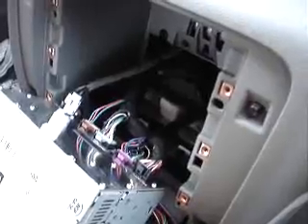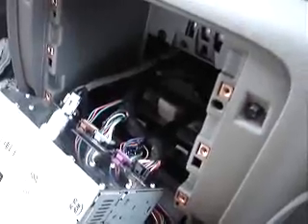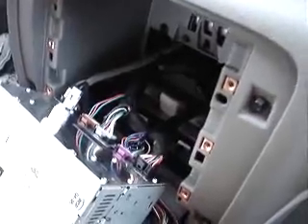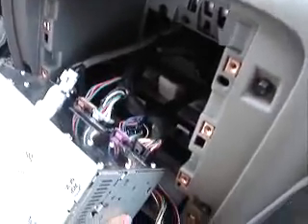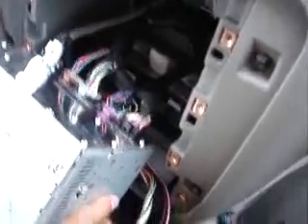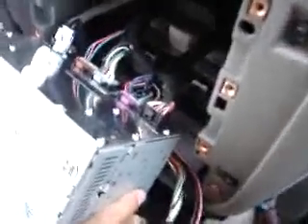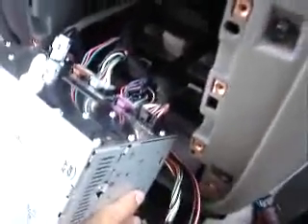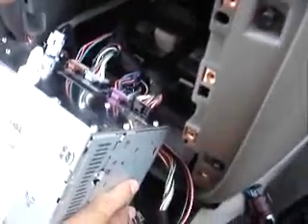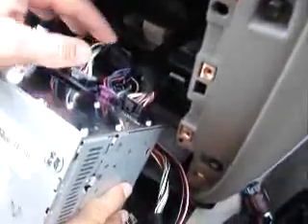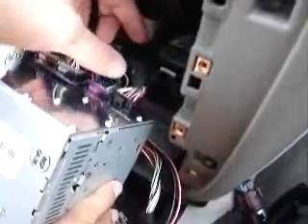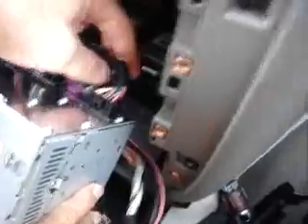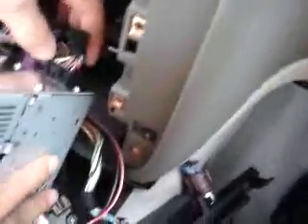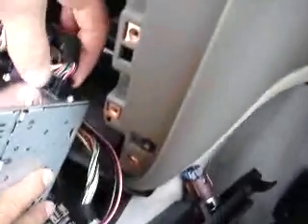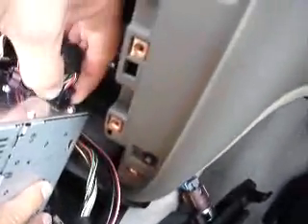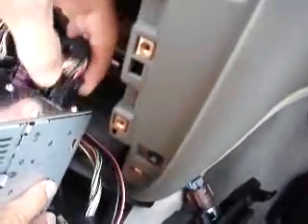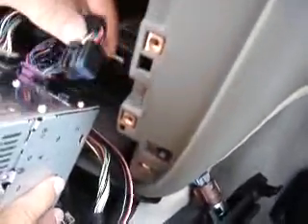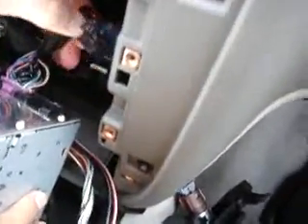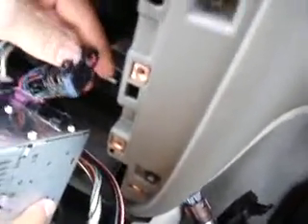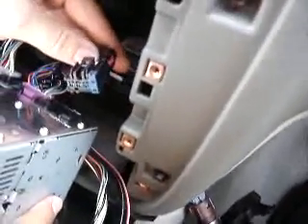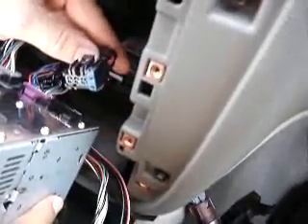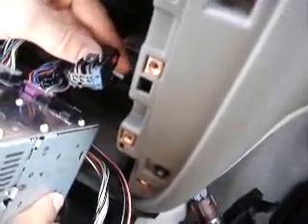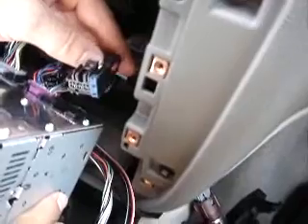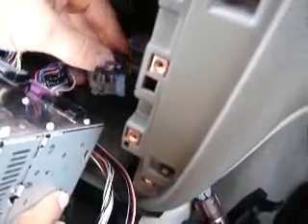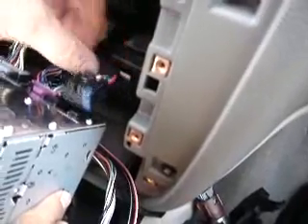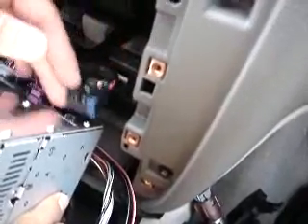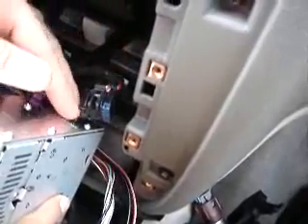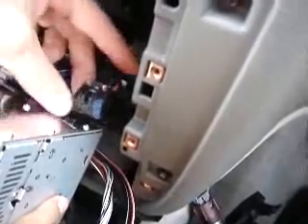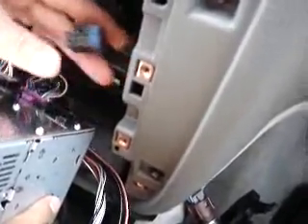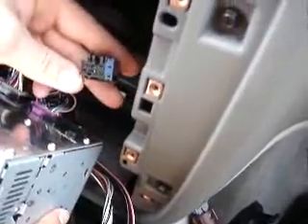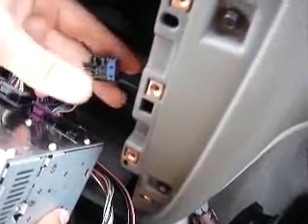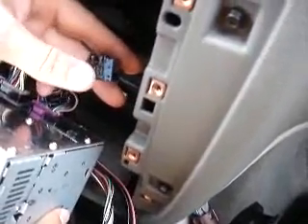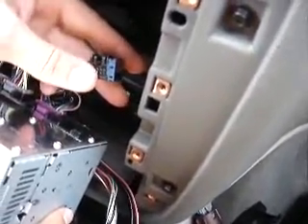Now the radio's been pulled loose. We're going to look at the back of the radio, bottom right-hand corner. You have a connector — this is the one we're going to remove, and plug in the T-harness. So in other words, our connector from our harness is going to plug in here, and then the connector we just took loose plugs into the other side of it.